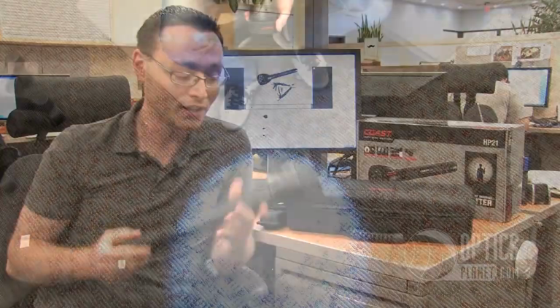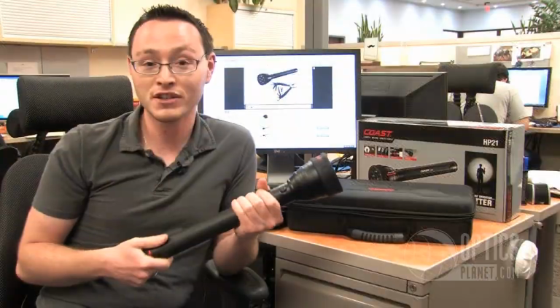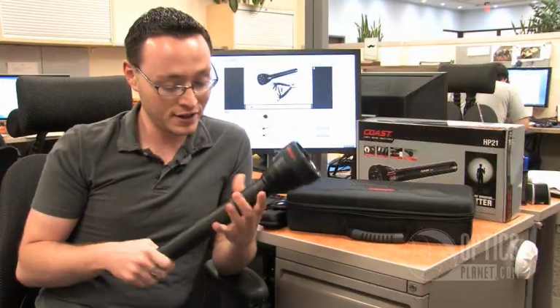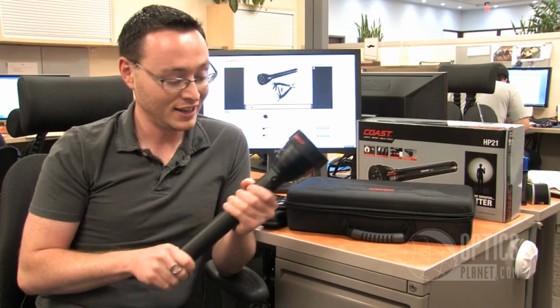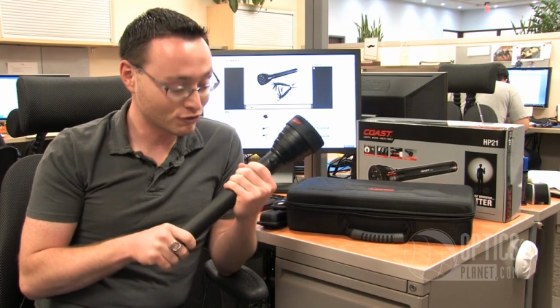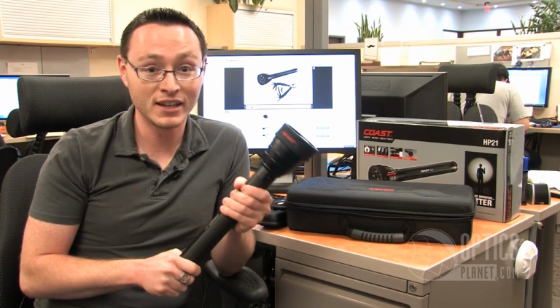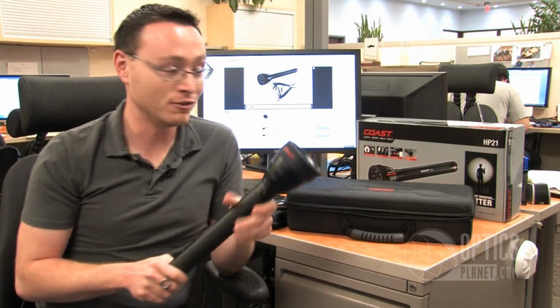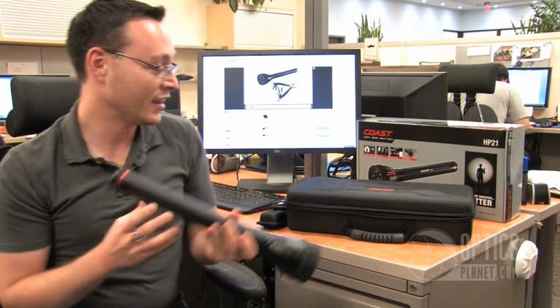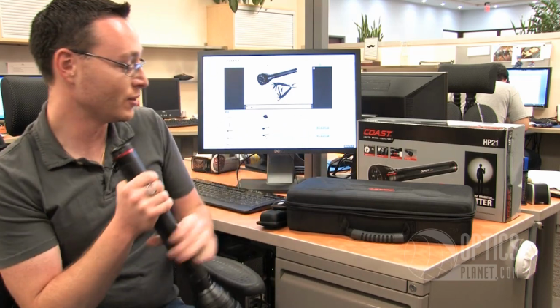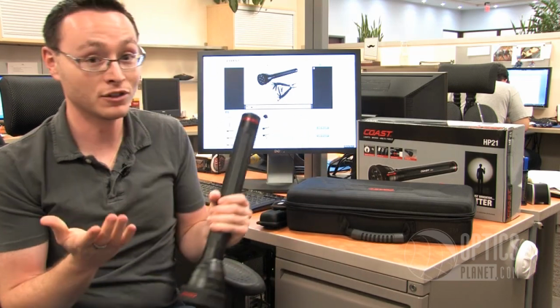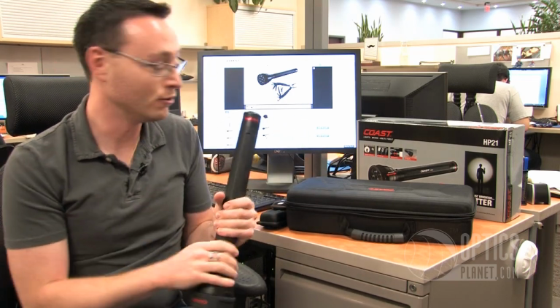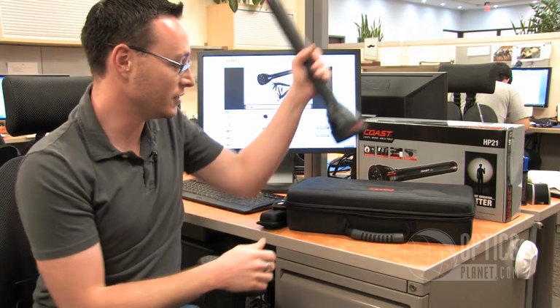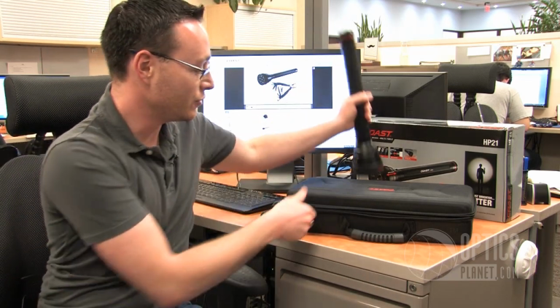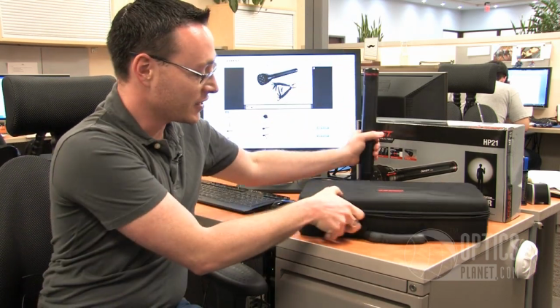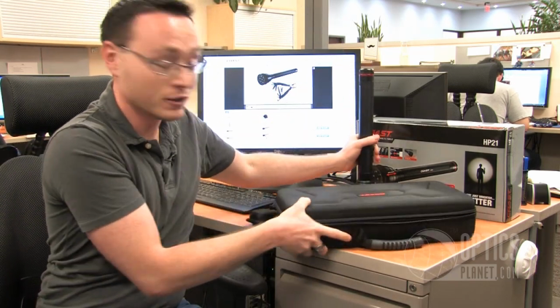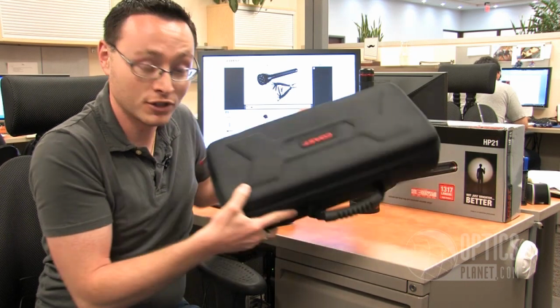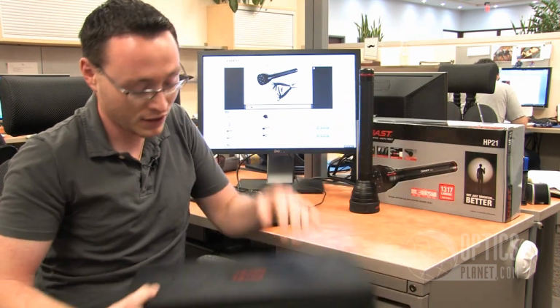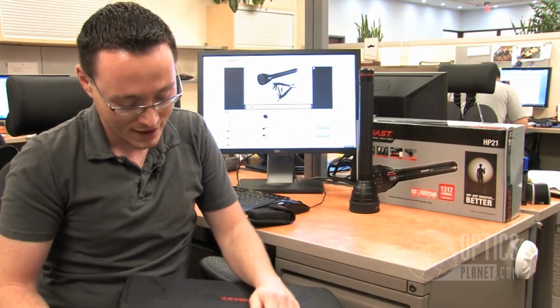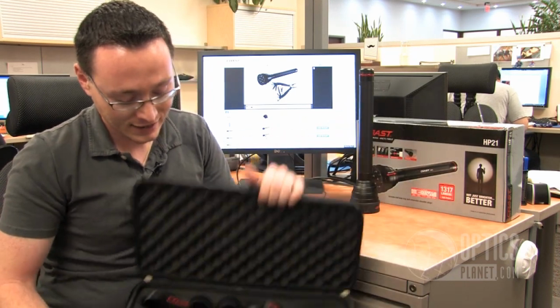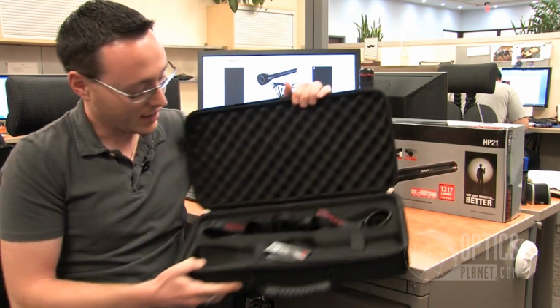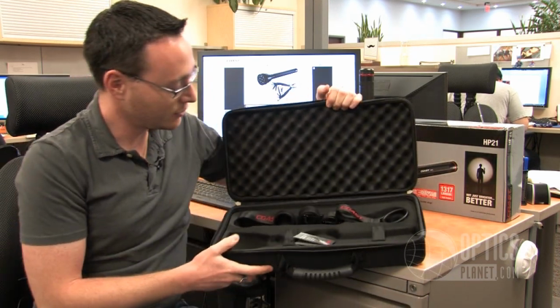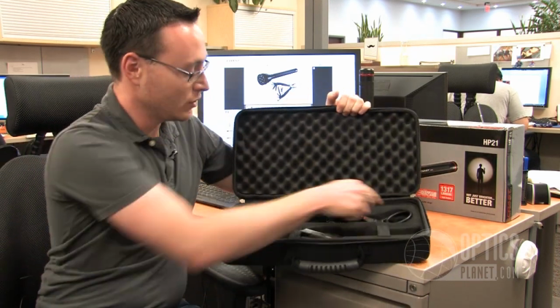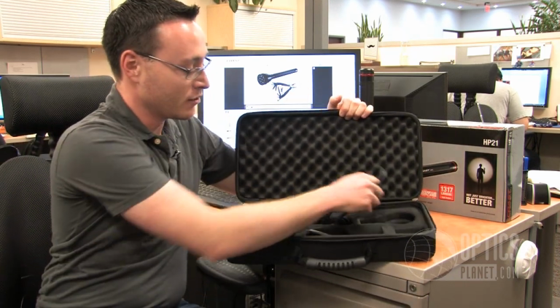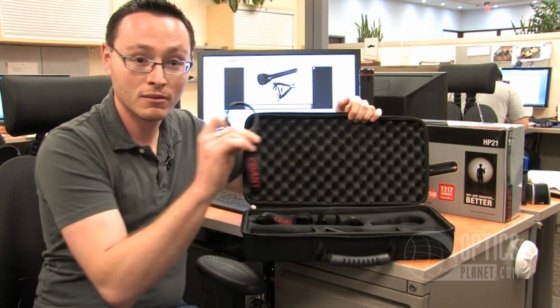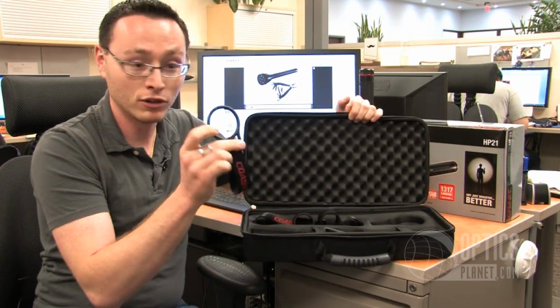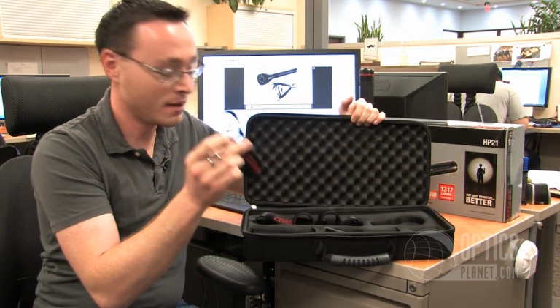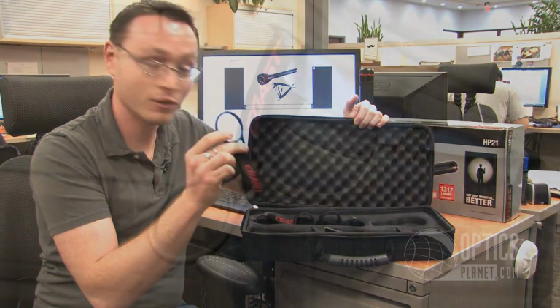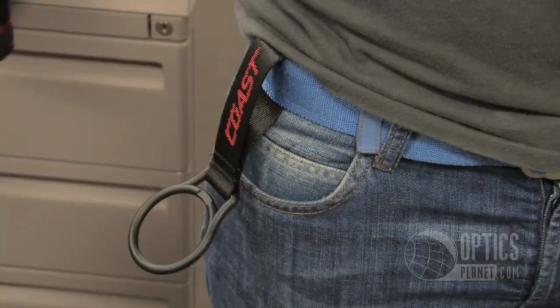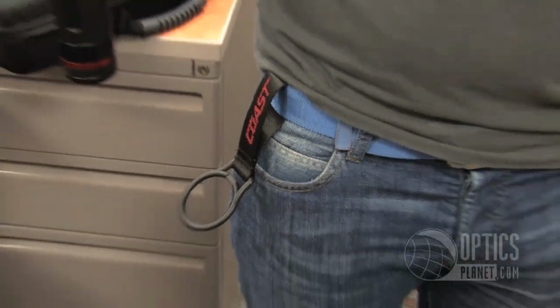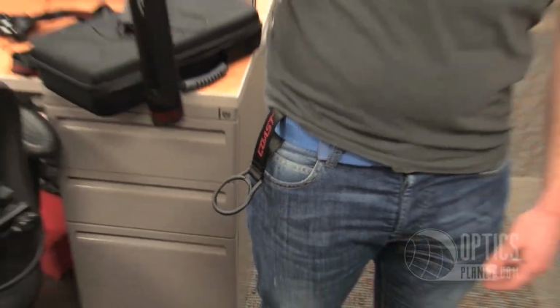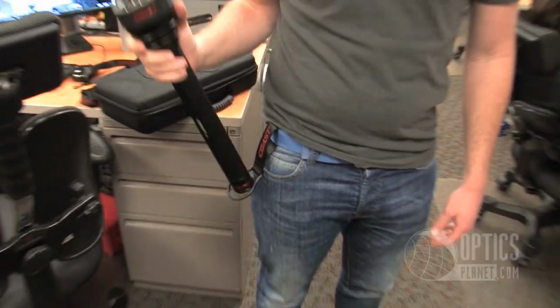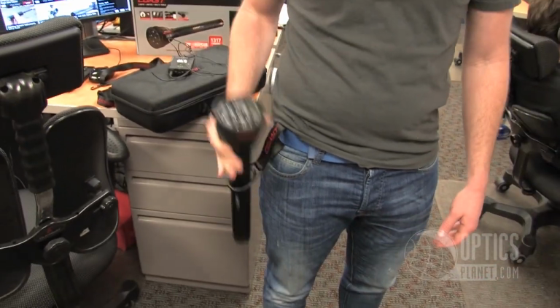It runs on 4D batteries, it's extremely heavy duty, and it comes with a bunch of really cool accessories. You've got this case, which it comes with, and inside the case you've got this great belt loop strap, so you can just put this right on your belt and carry it around.